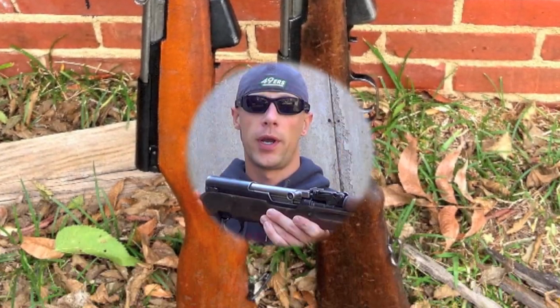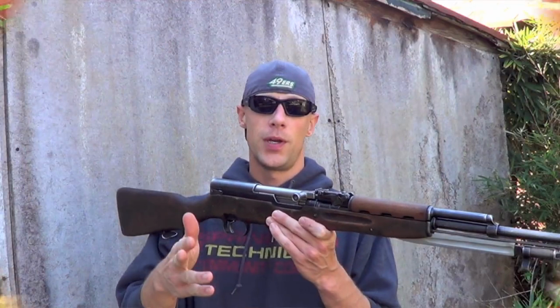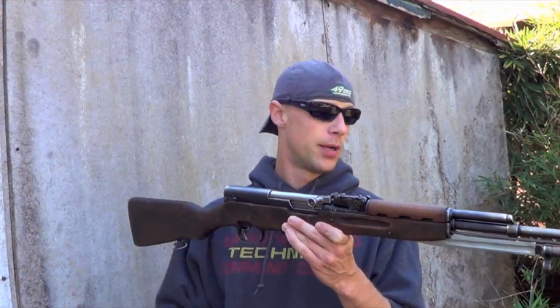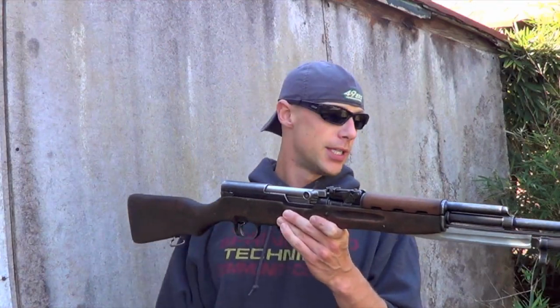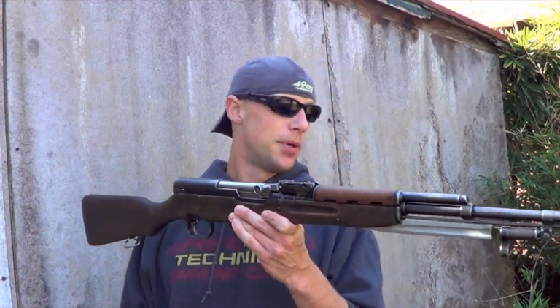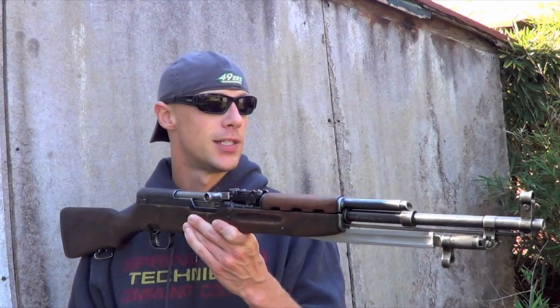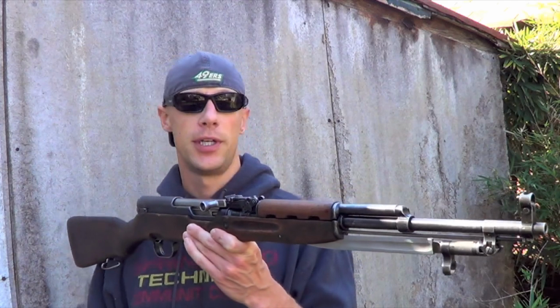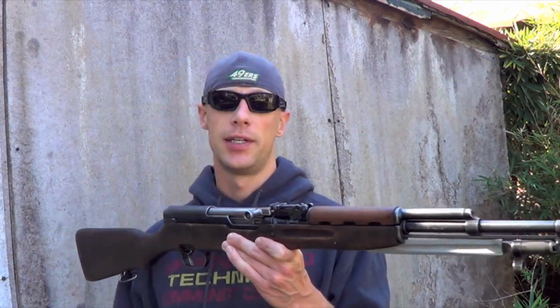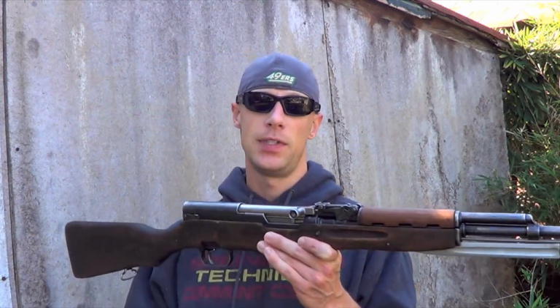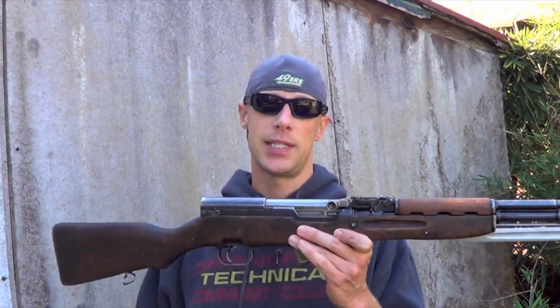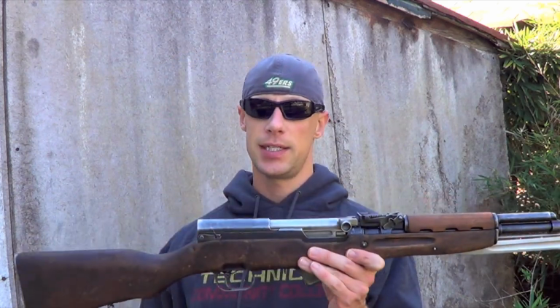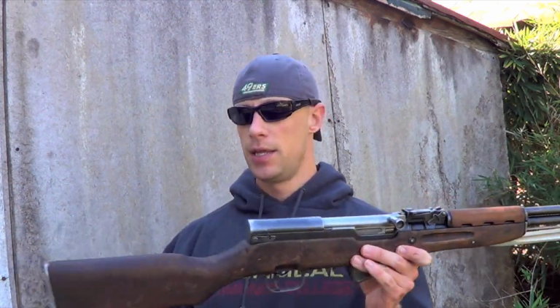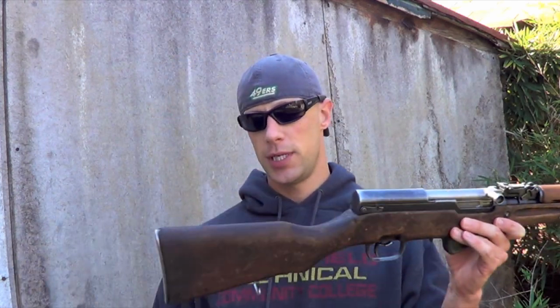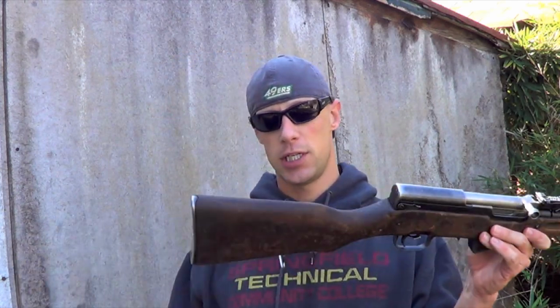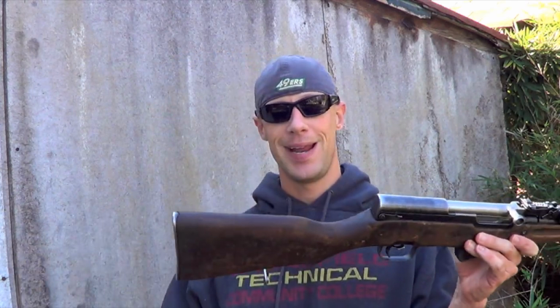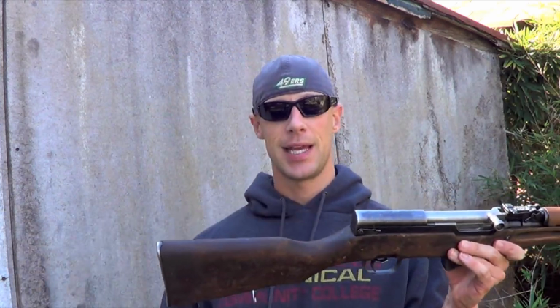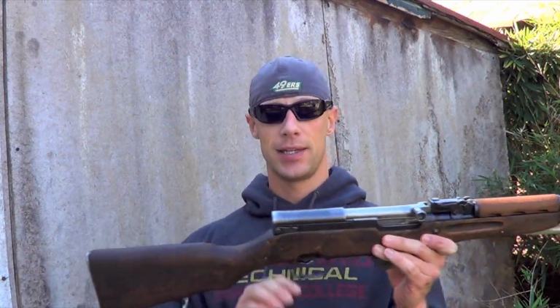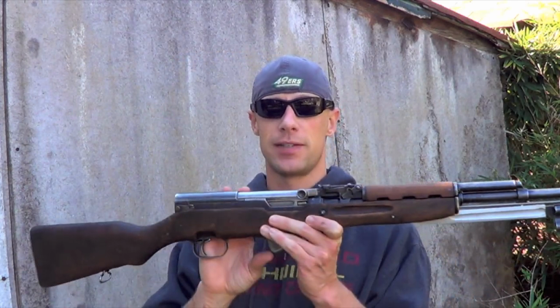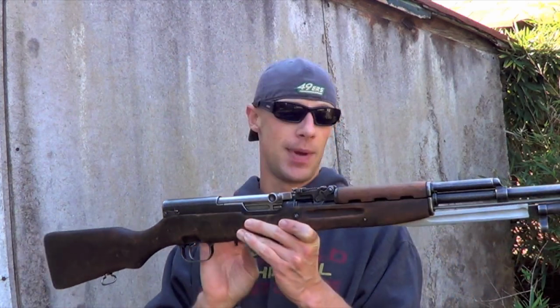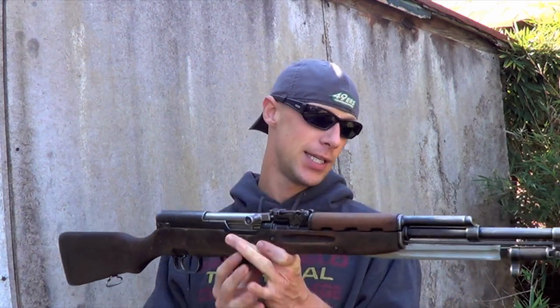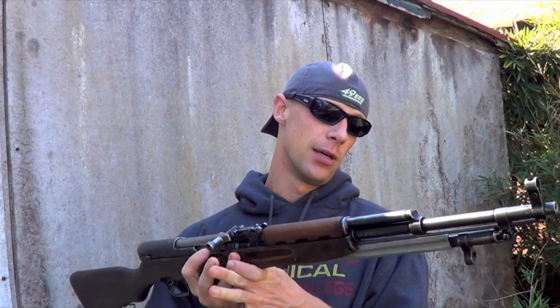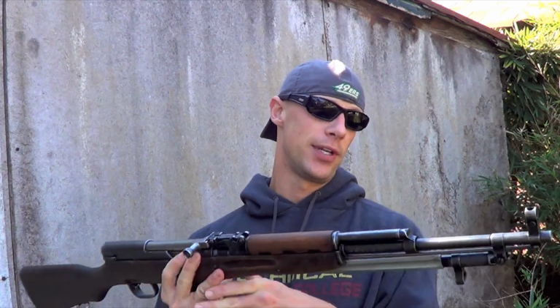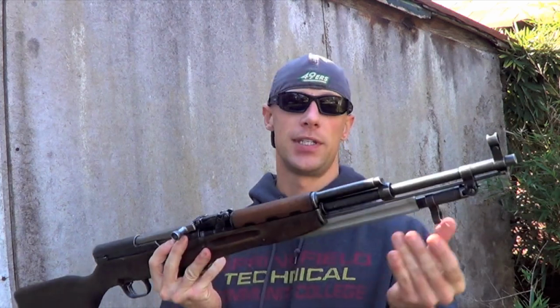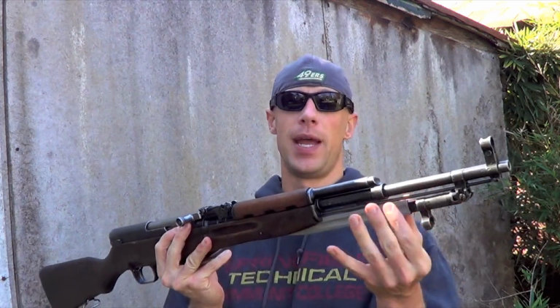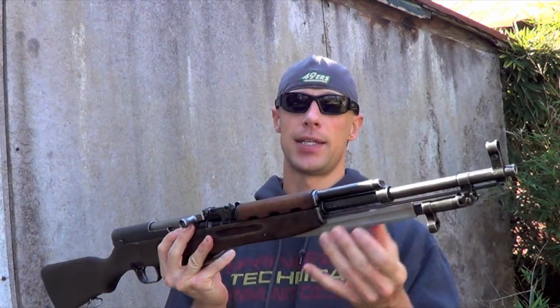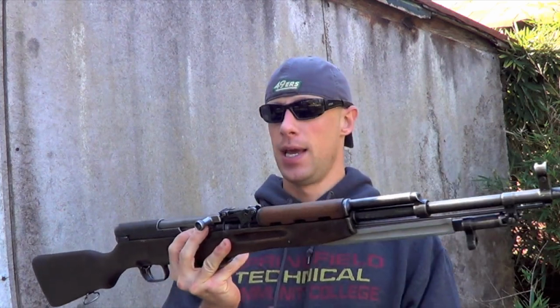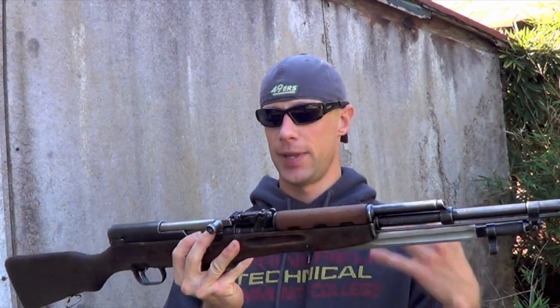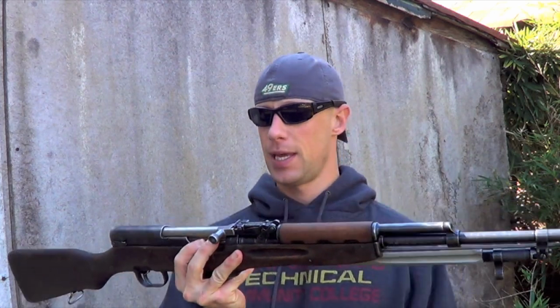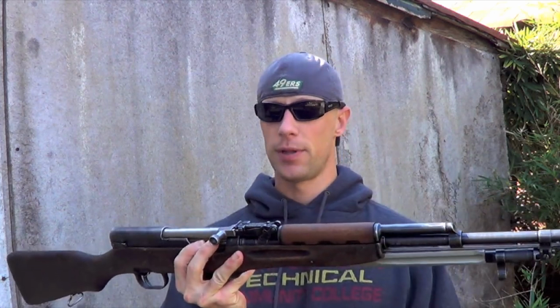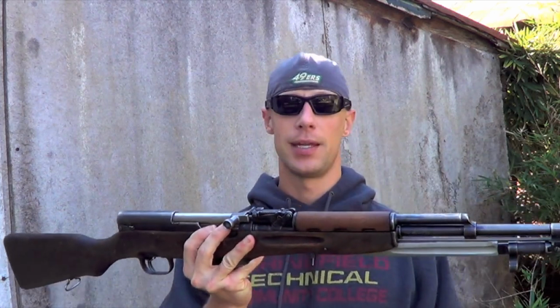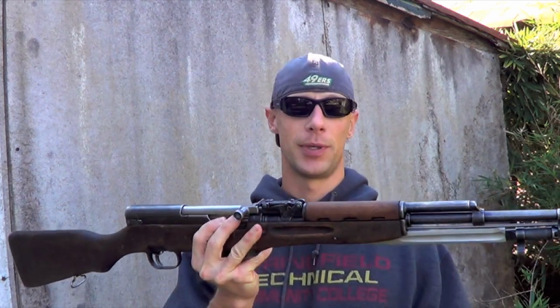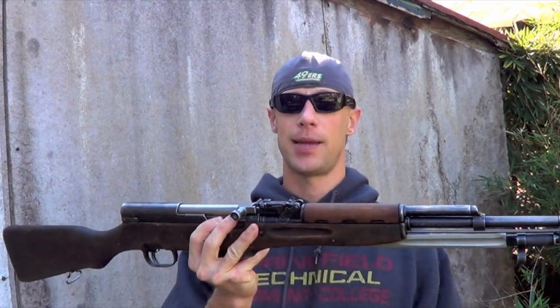We're going to go ahead and show you how to completely disassemble and reassemble your Type 56 SKS. This will translate to just about any SKS out there that has a fixed magazine. There will be subtle differences for bayonets and things like that, but other than that it's pretty much the same.